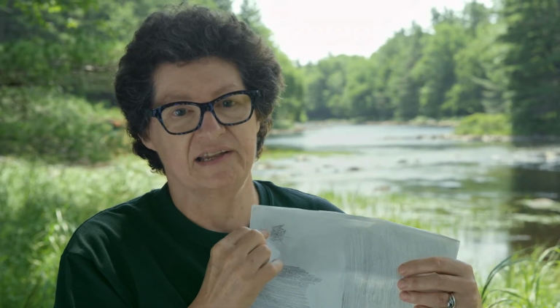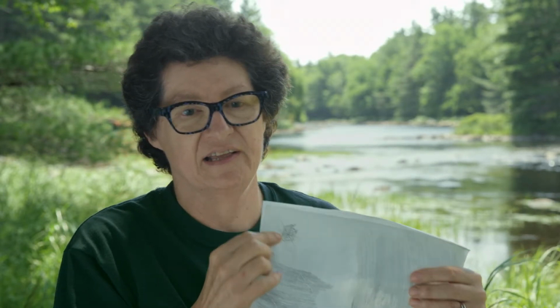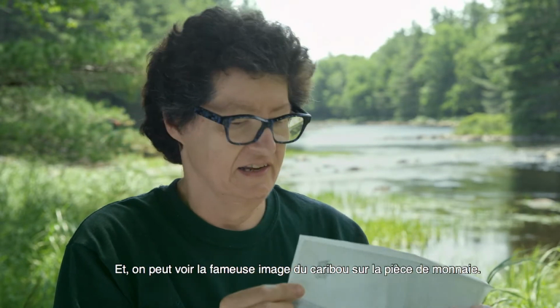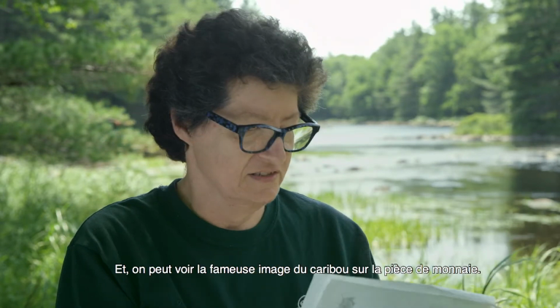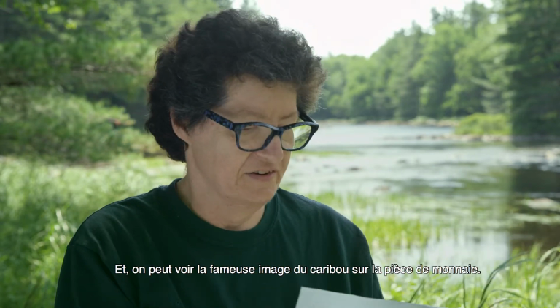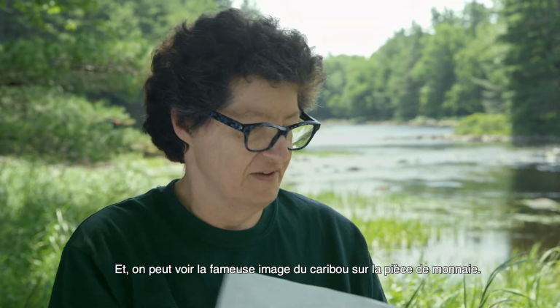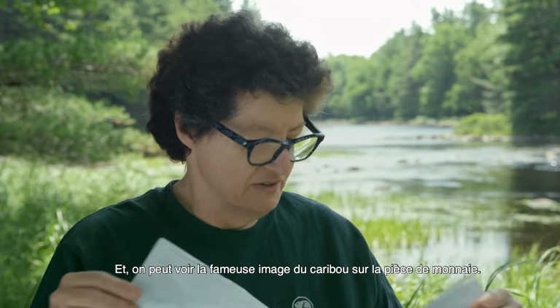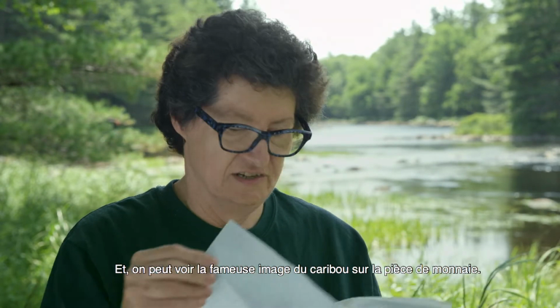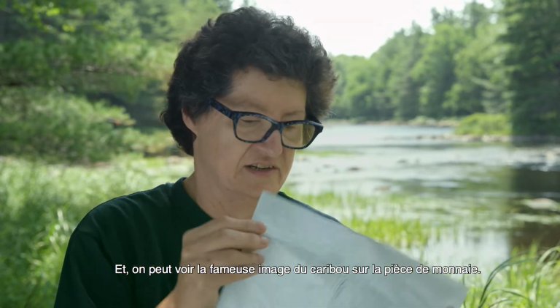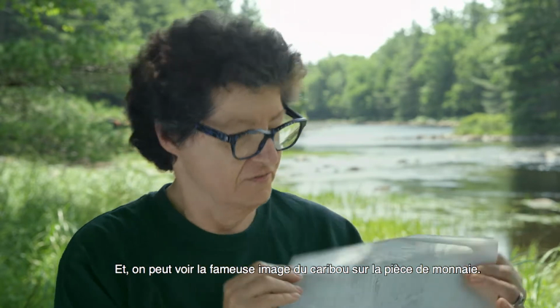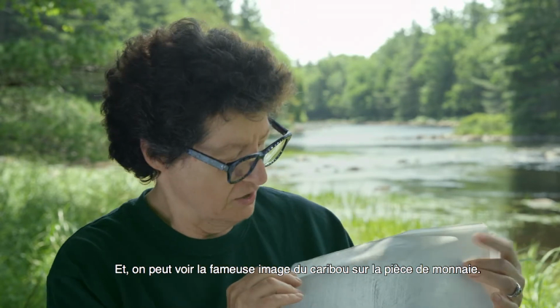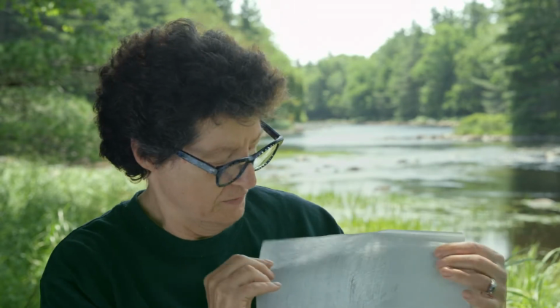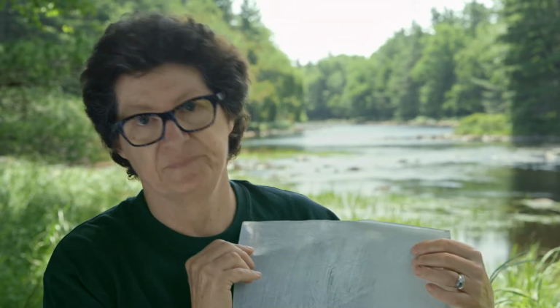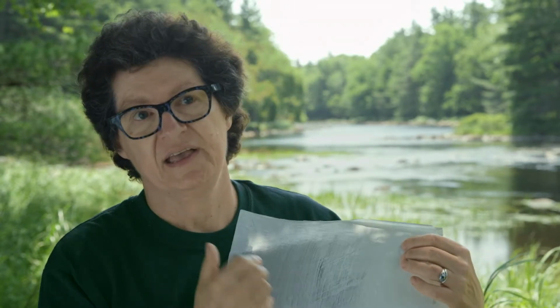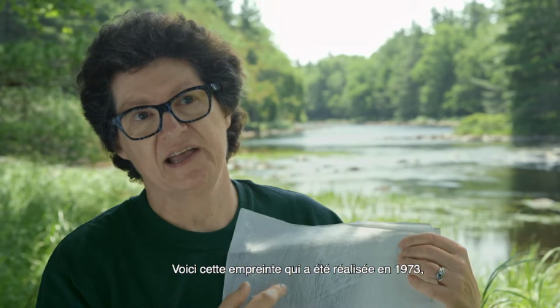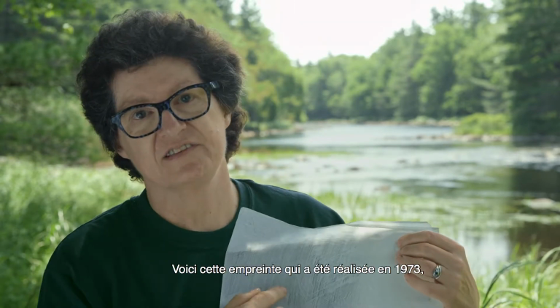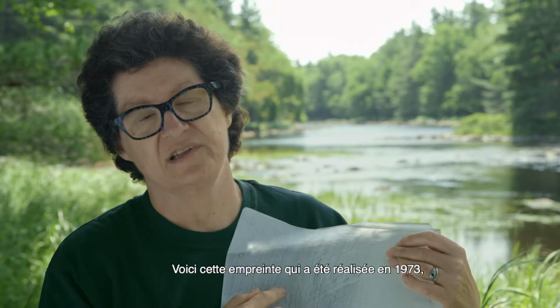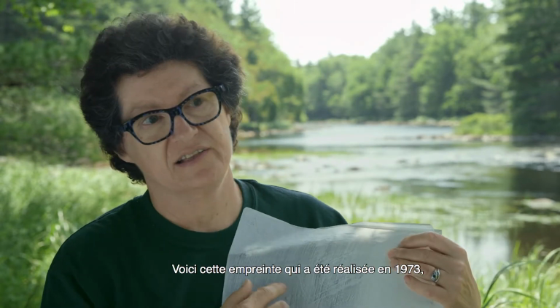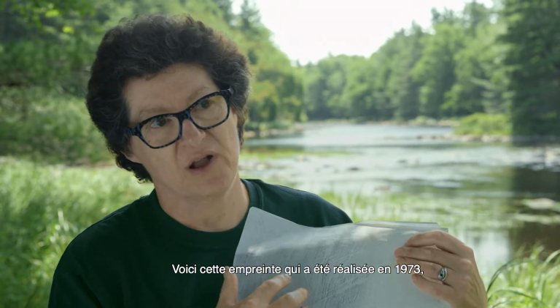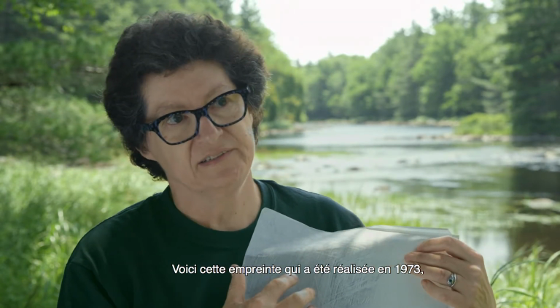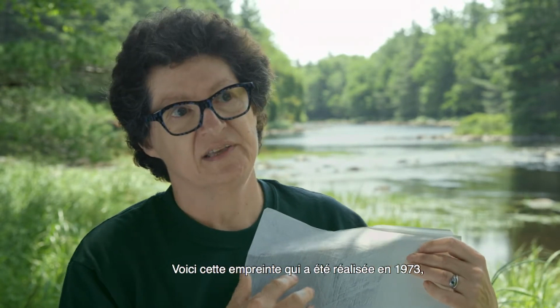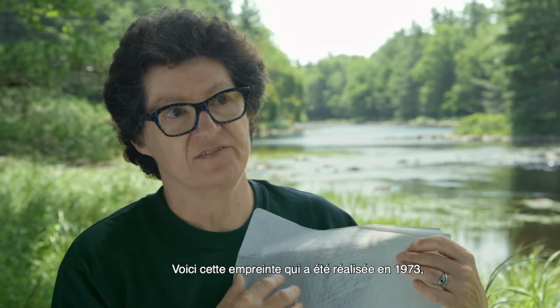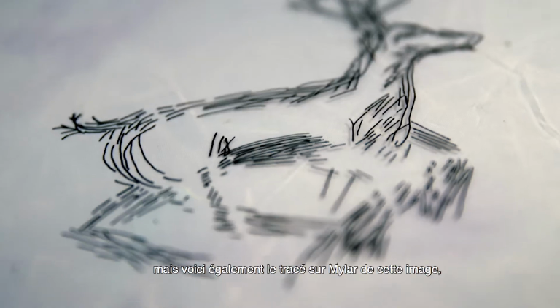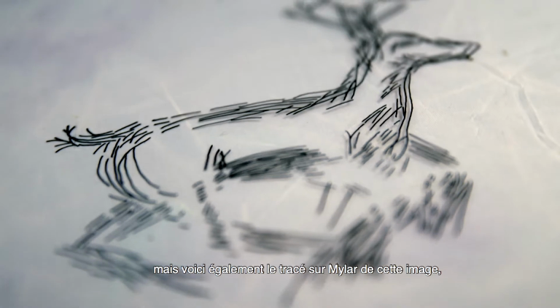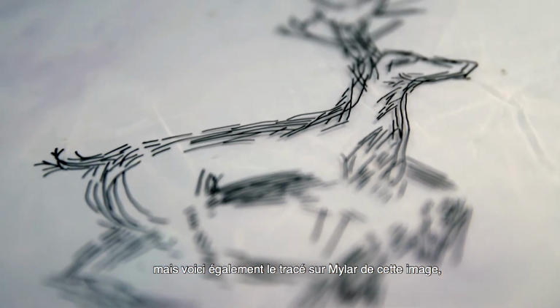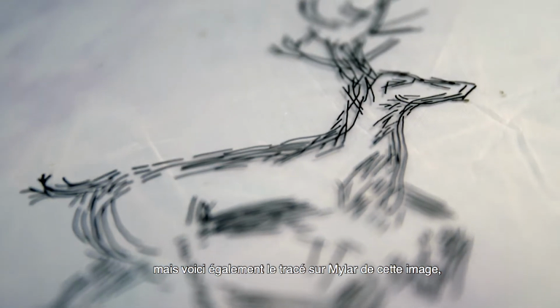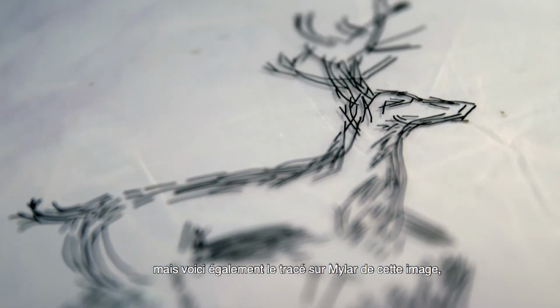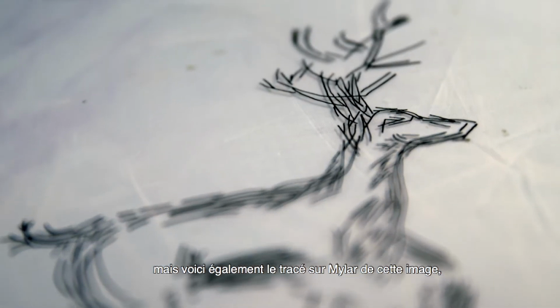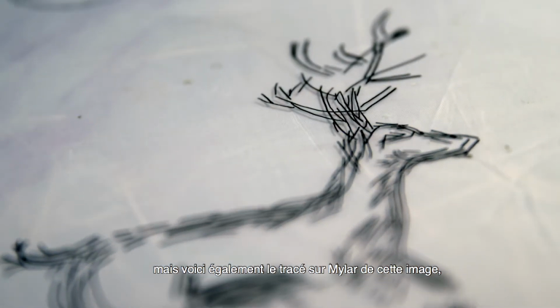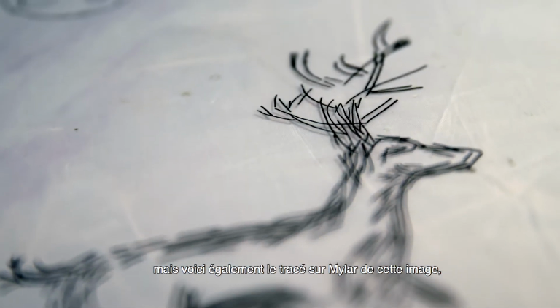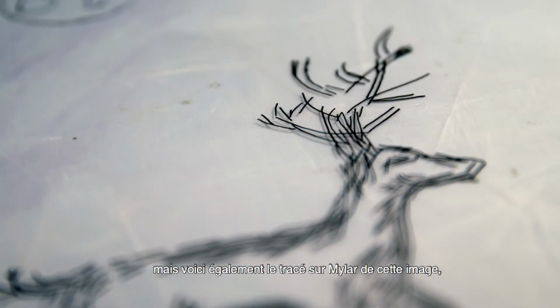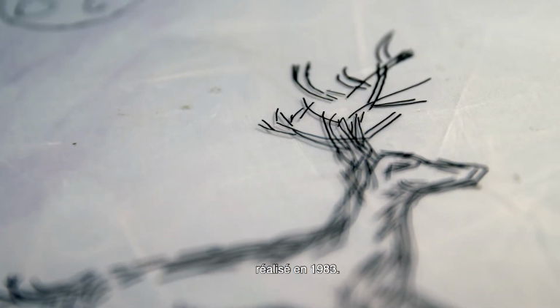And it includes this very famous image of the caribou. I have this one as a rubbing from 1973, but I also have it as a mylar tracing from 1983.